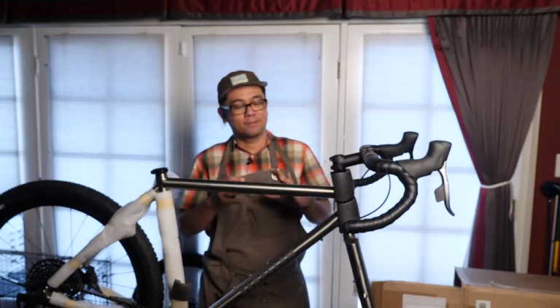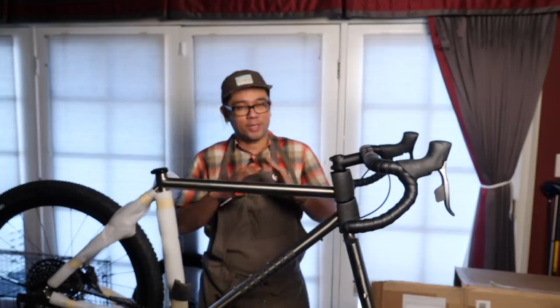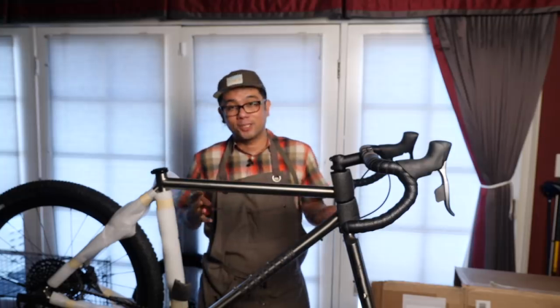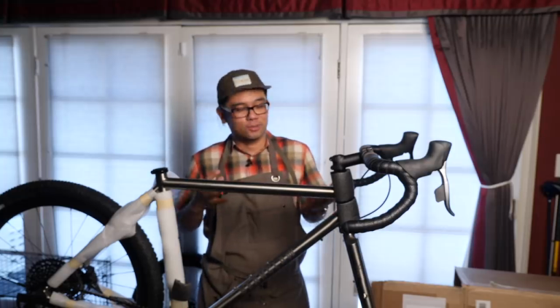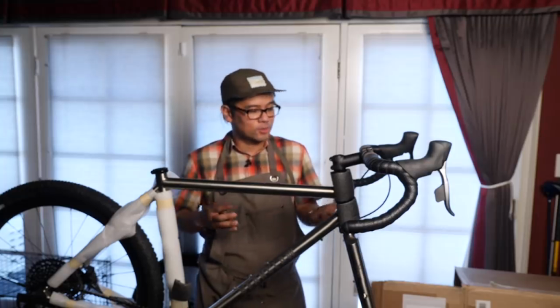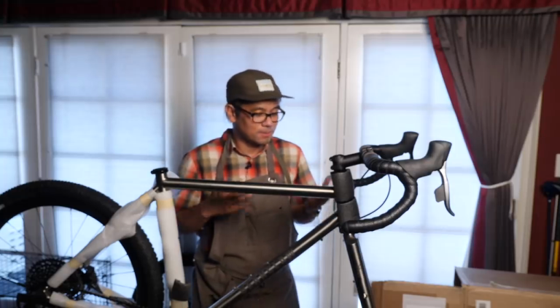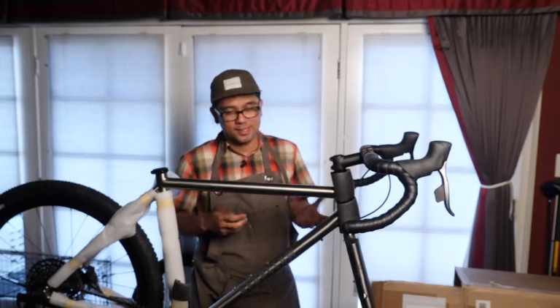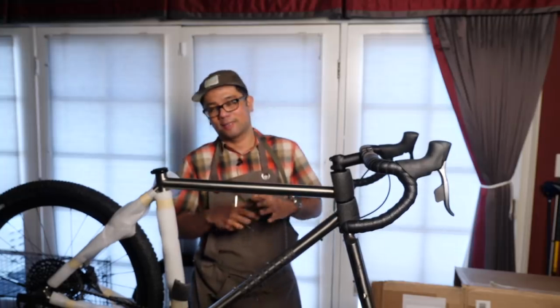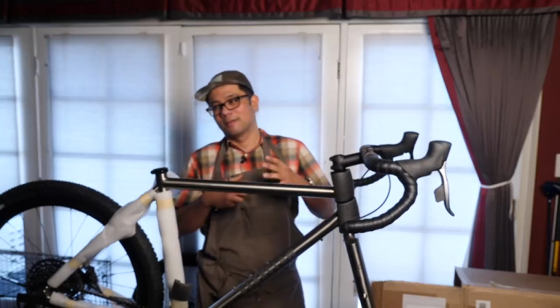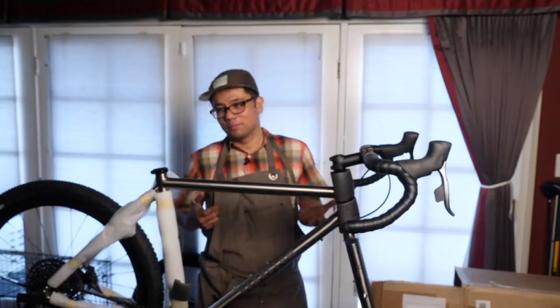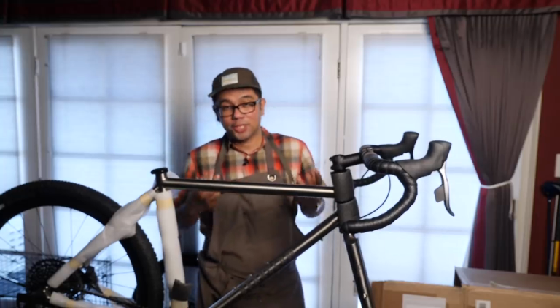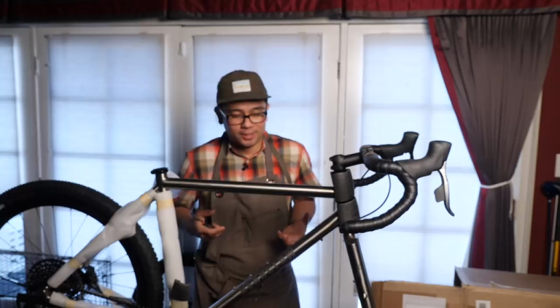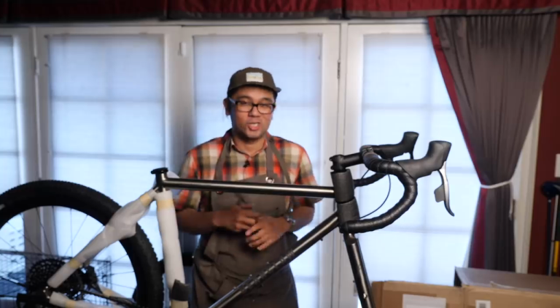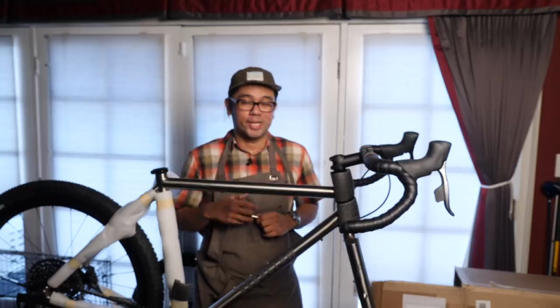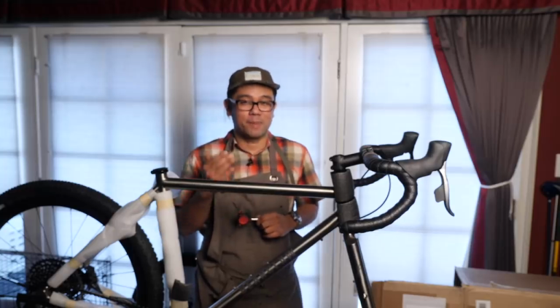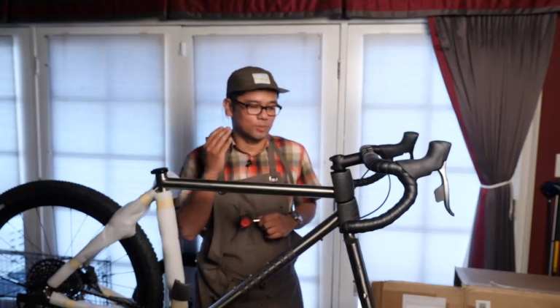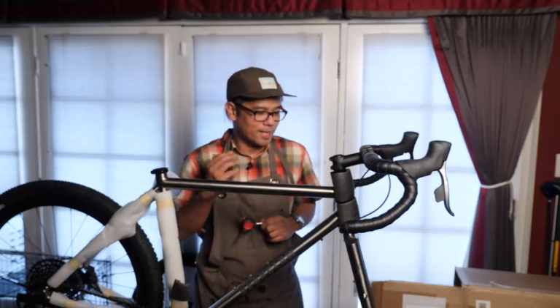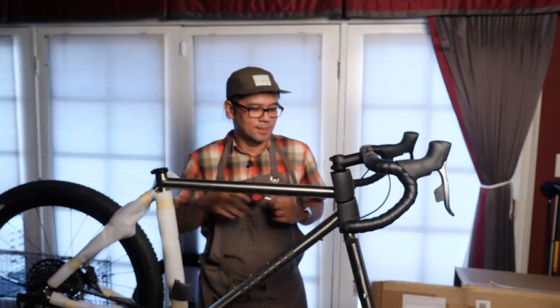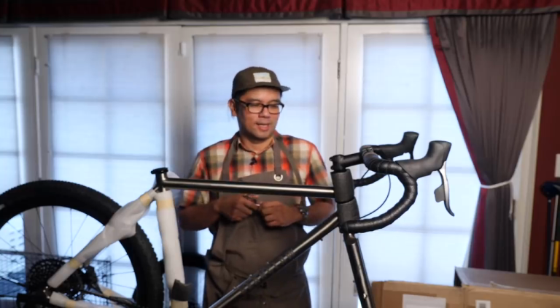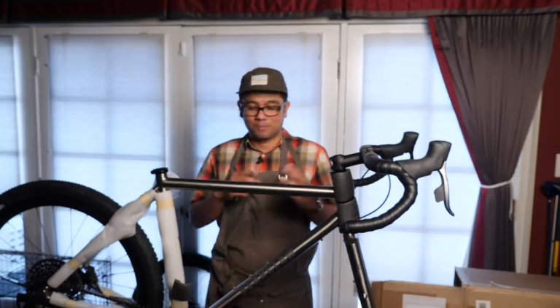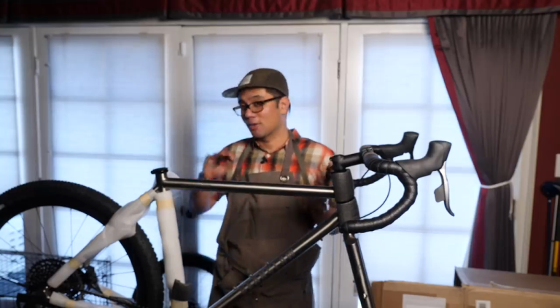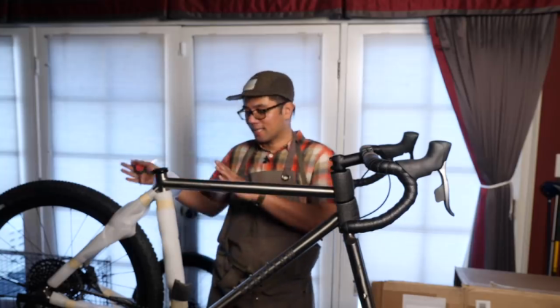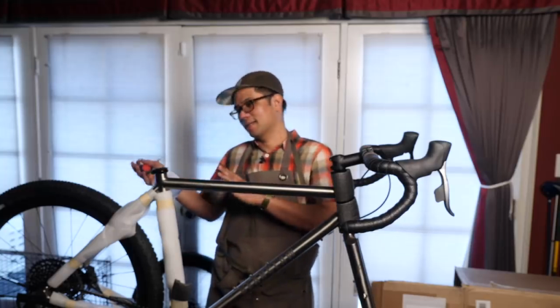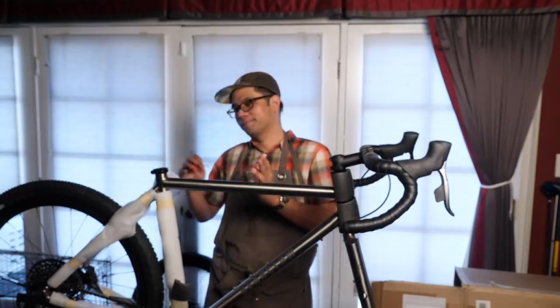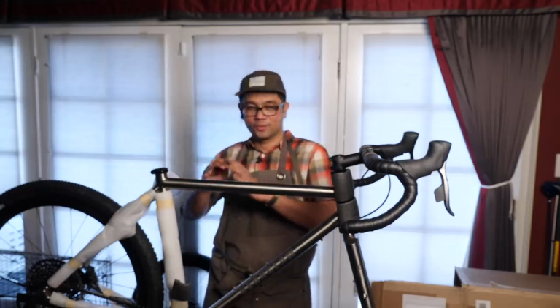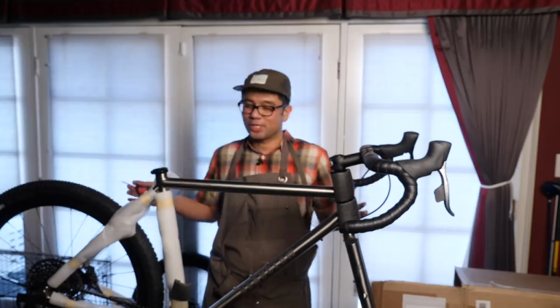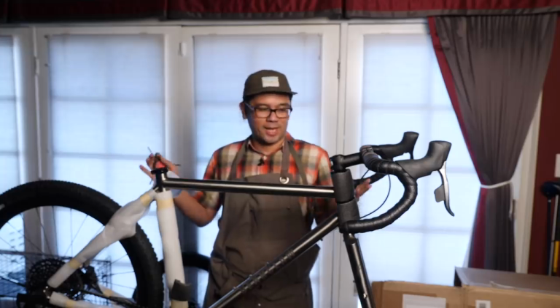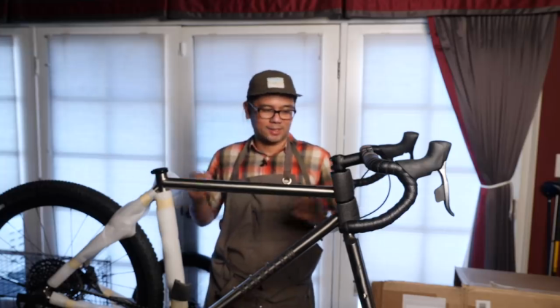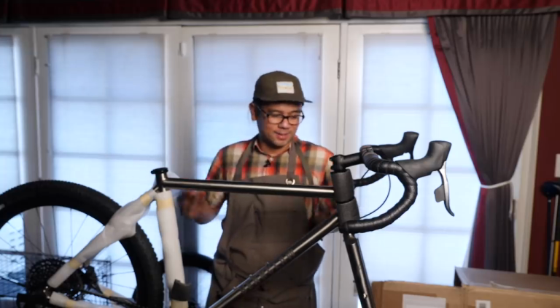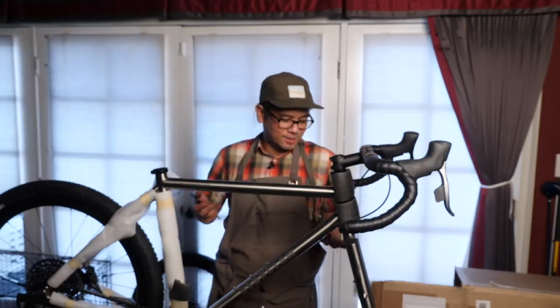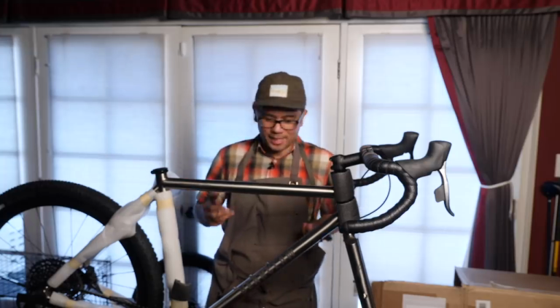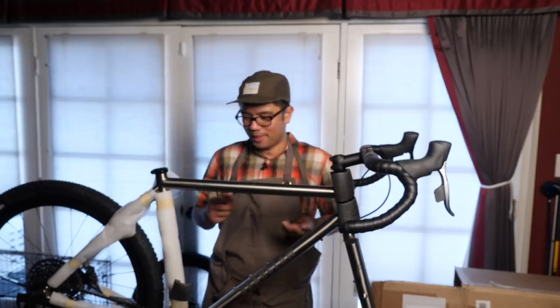I don't get paid to do these reviews or these unboxings. It's out of my own pure curiosity to share the information with you guys. These bikes go back — no money changes hands unless I decide to buy the bike.